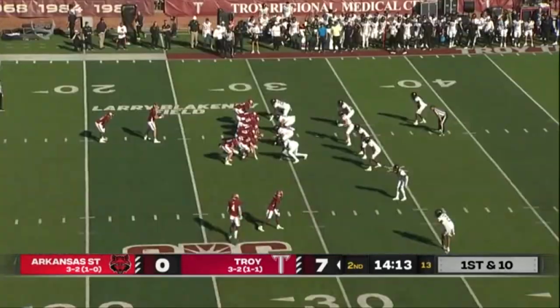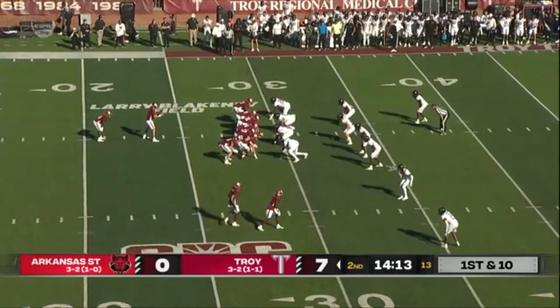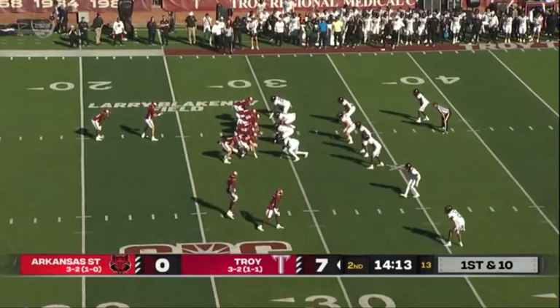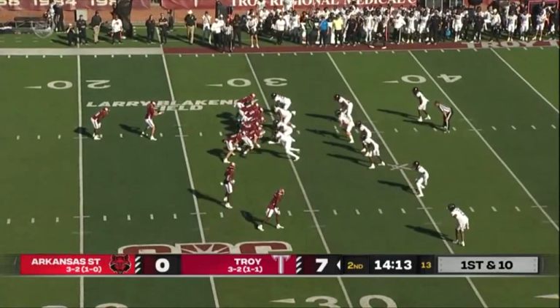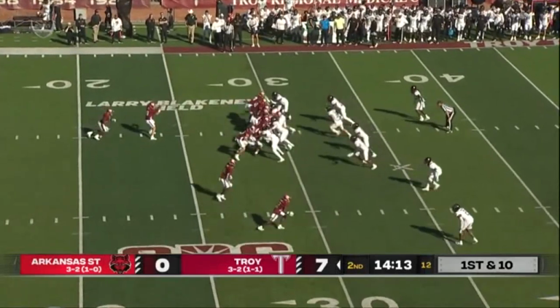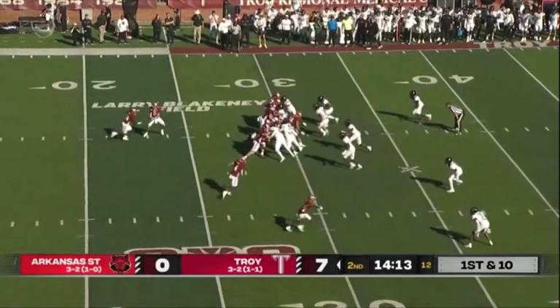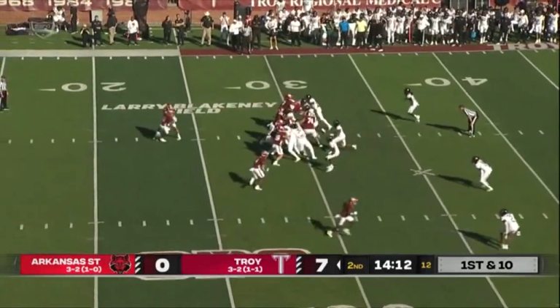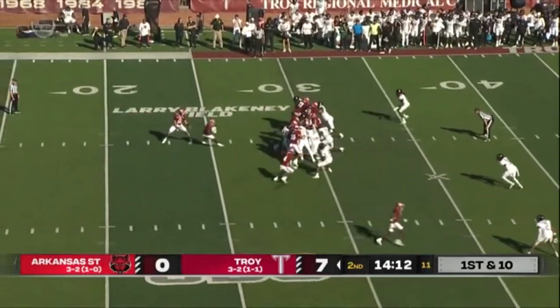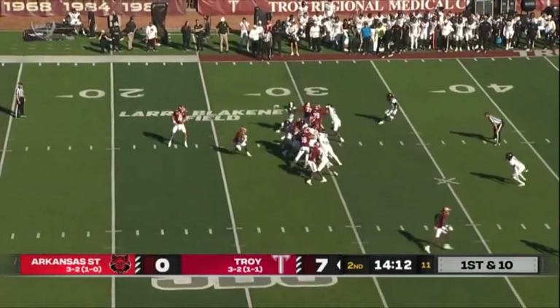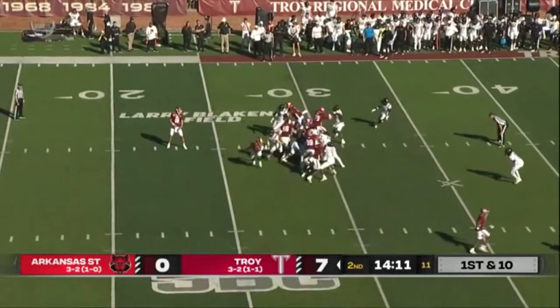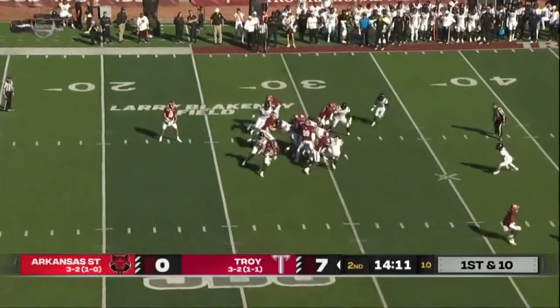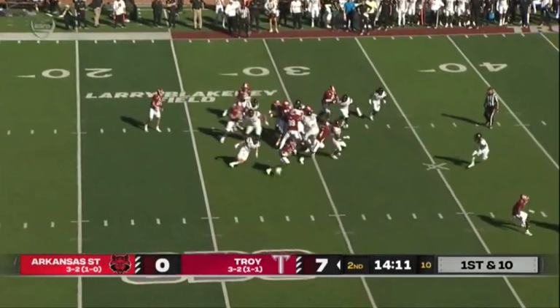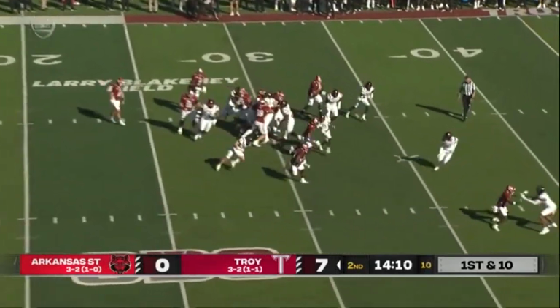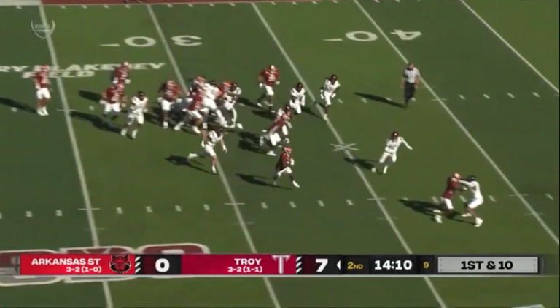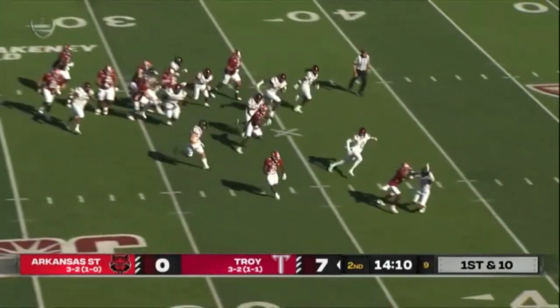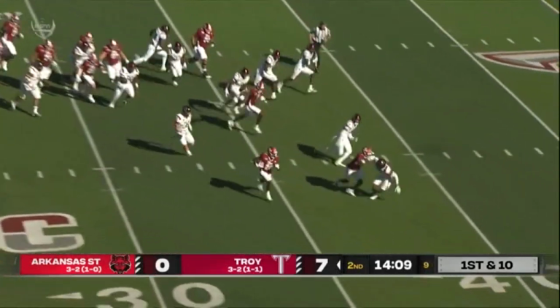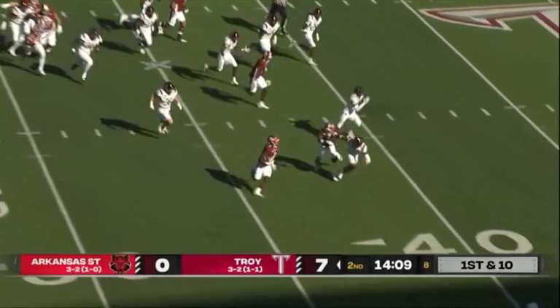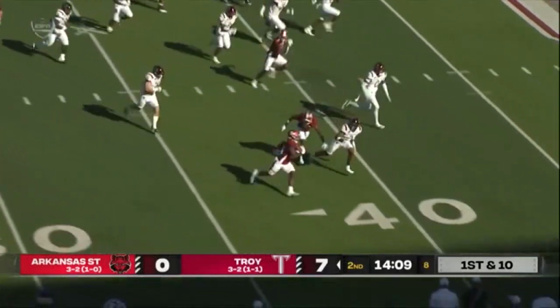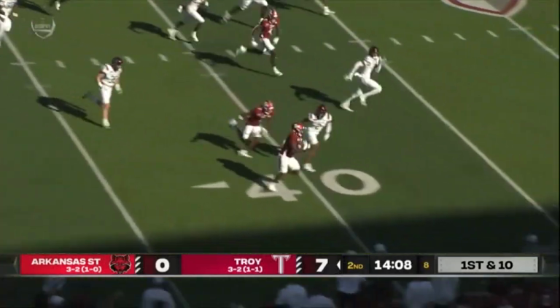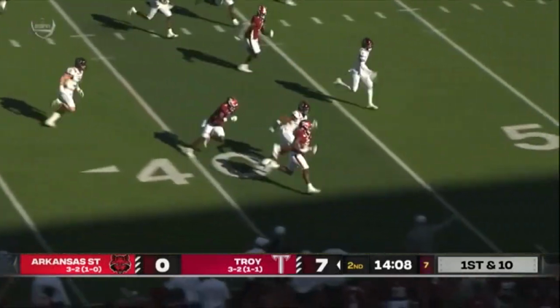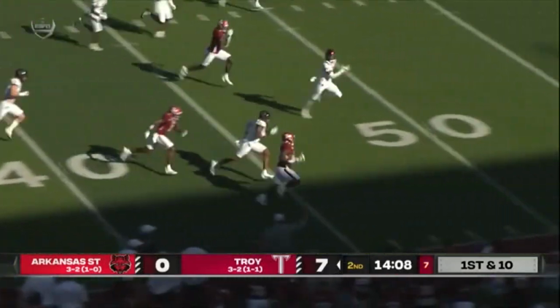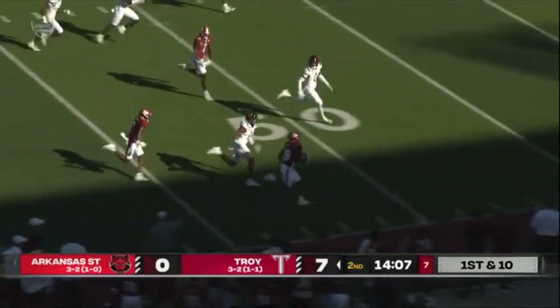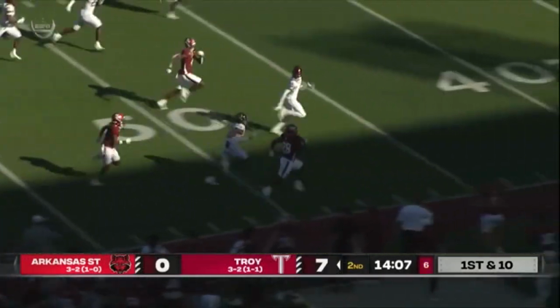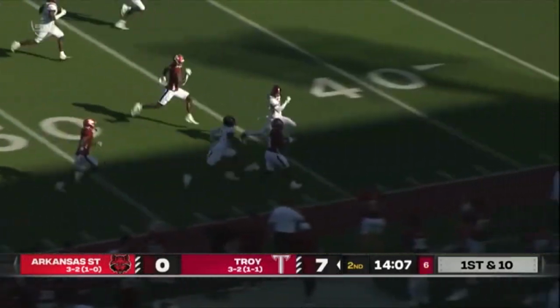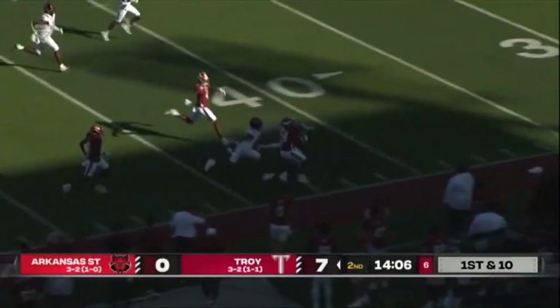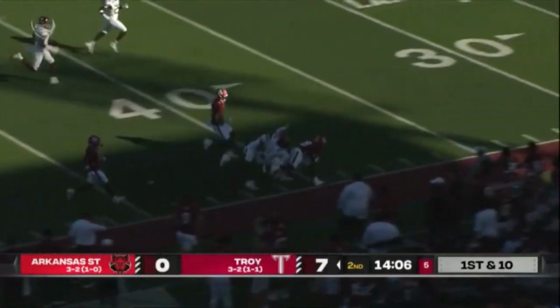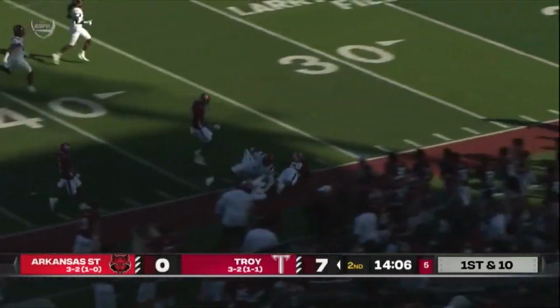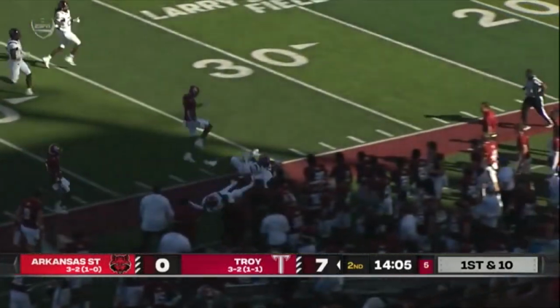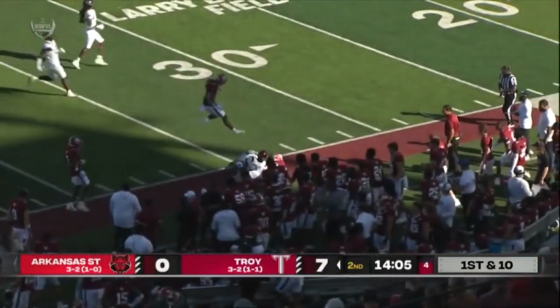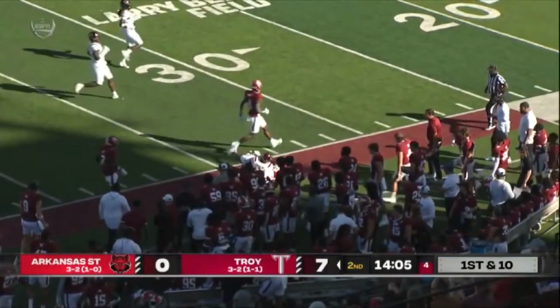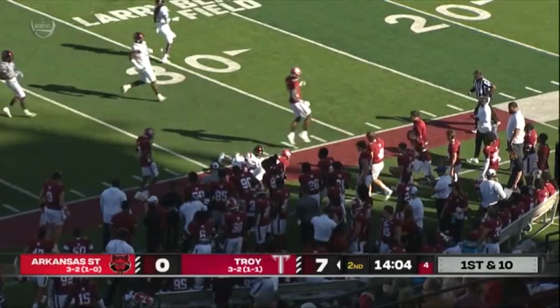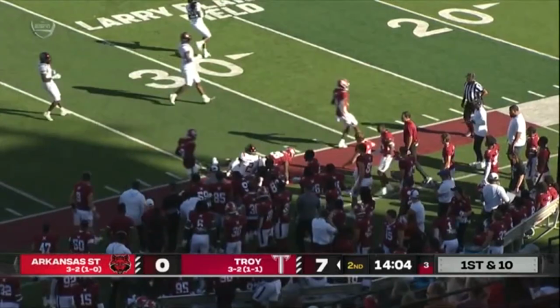Got Marcus Rodgers in motion, and they'll keep it on the ground. Vidal nearside — he's got some space — and Vidal into Arkansas State territory.